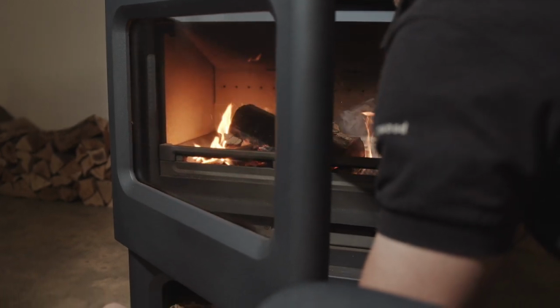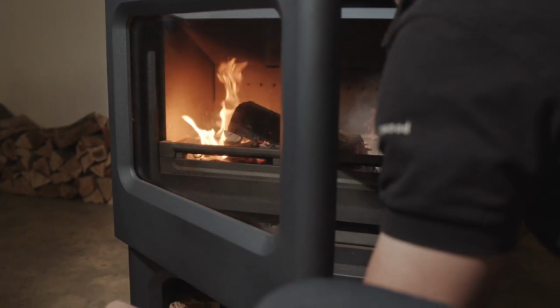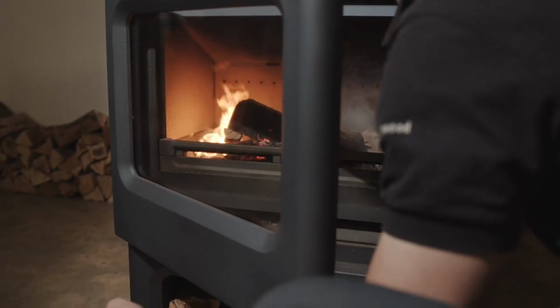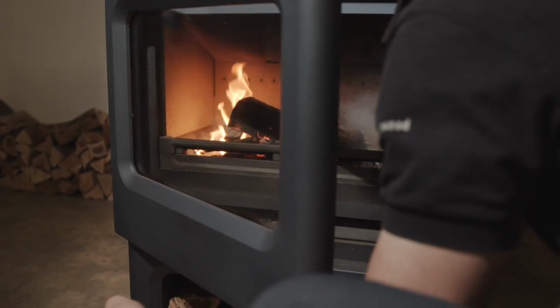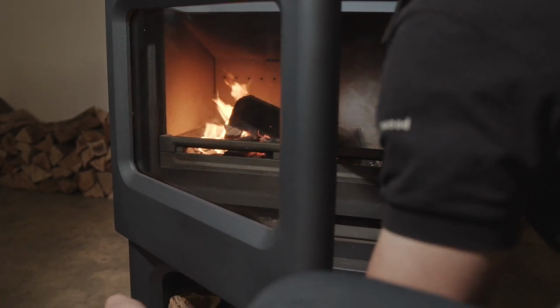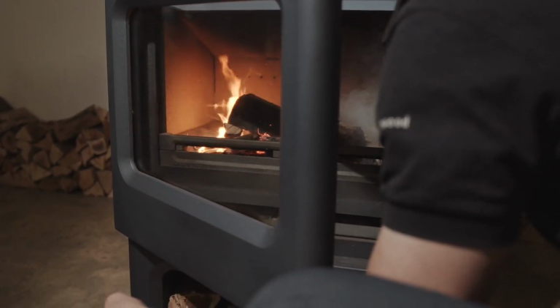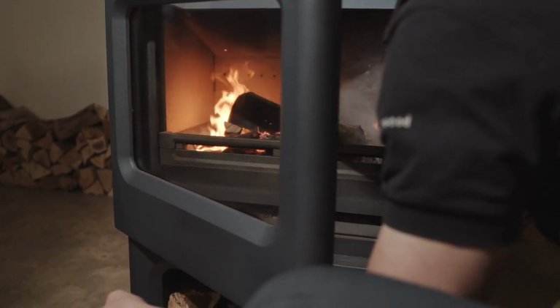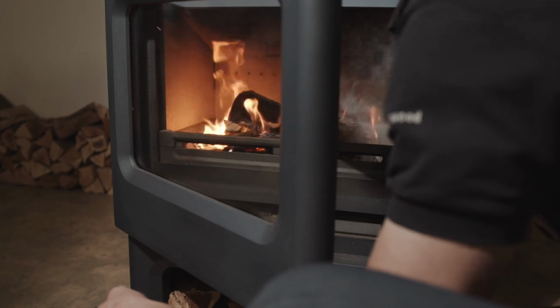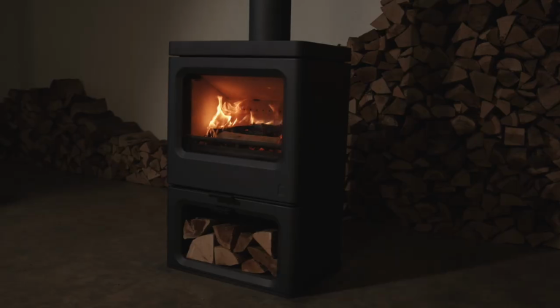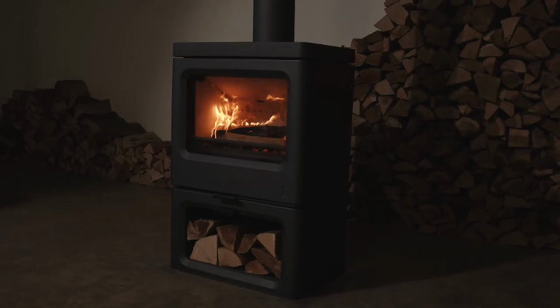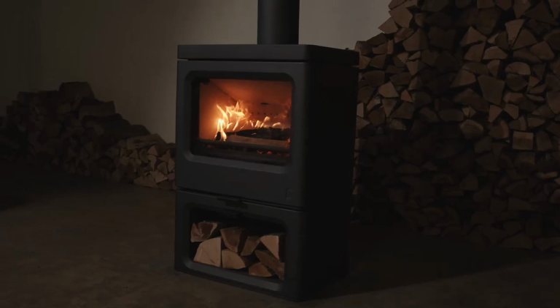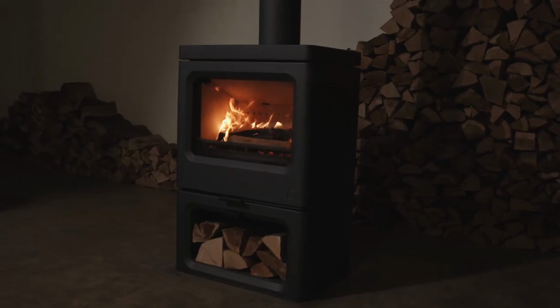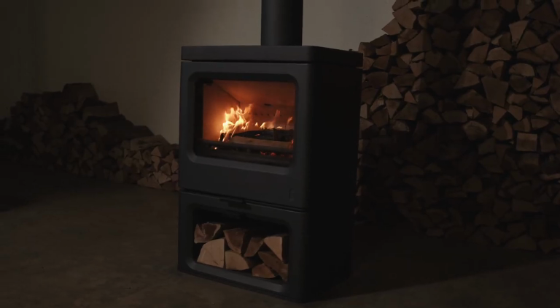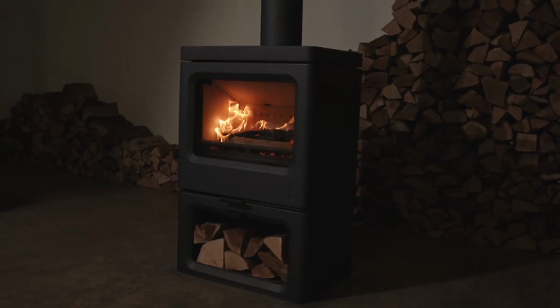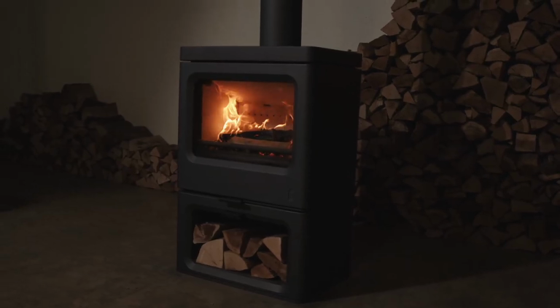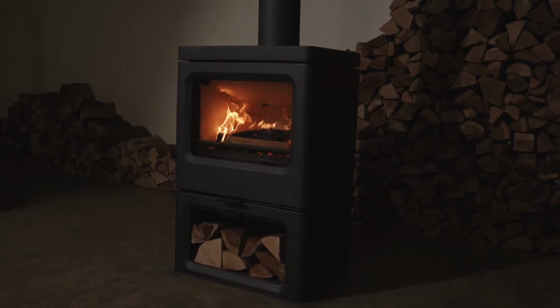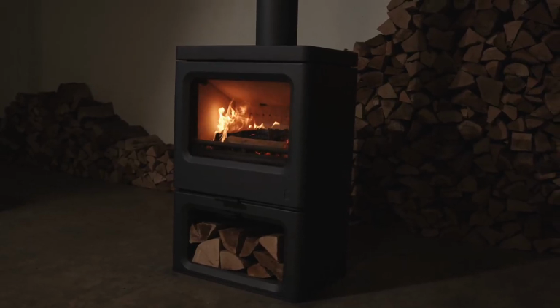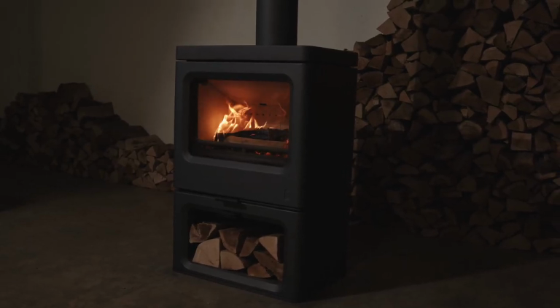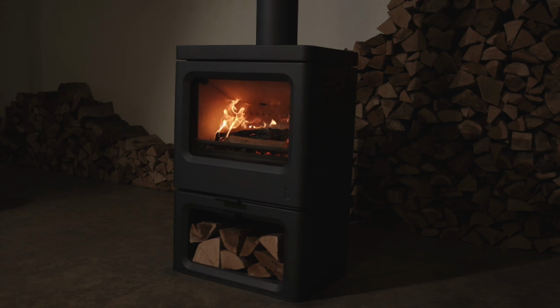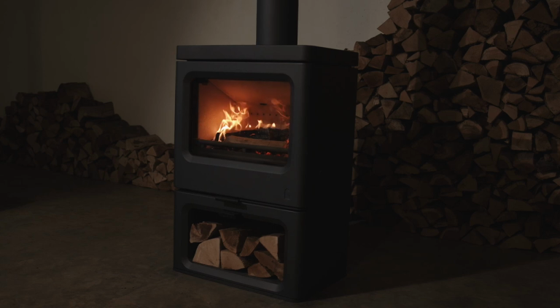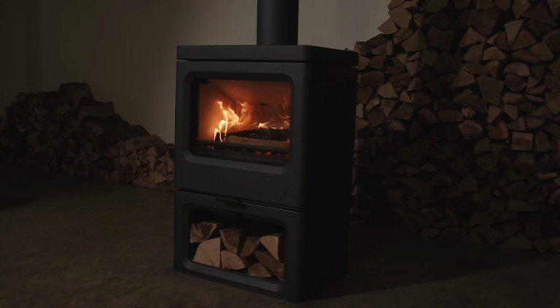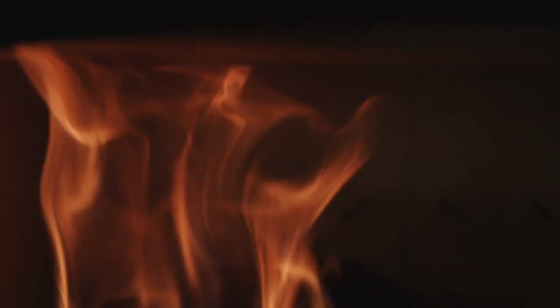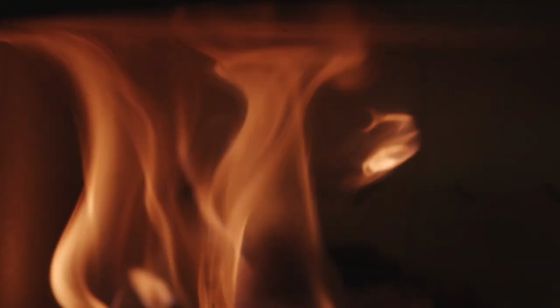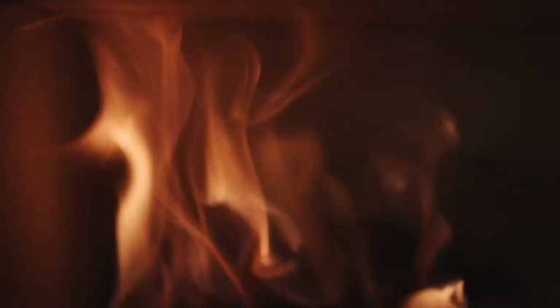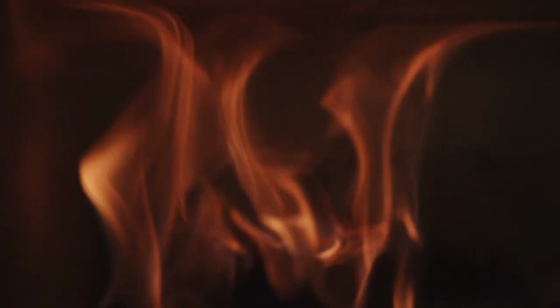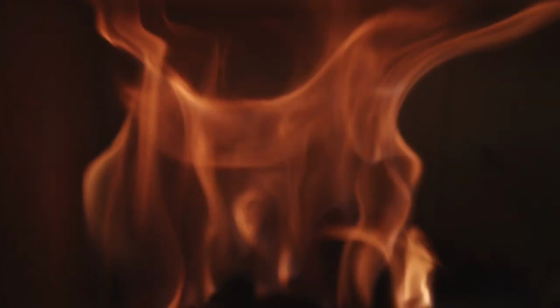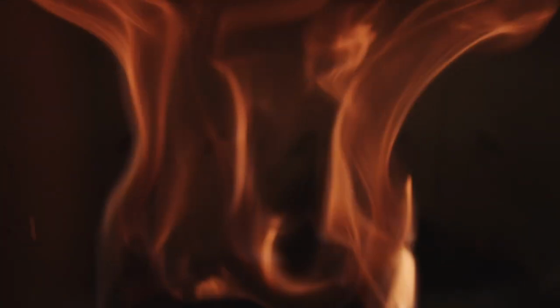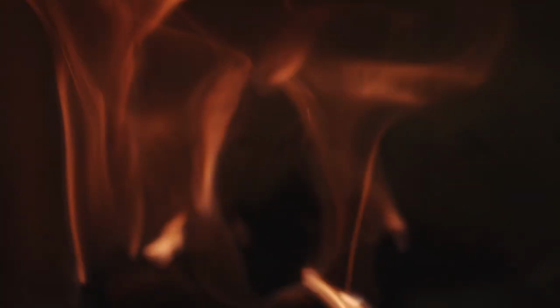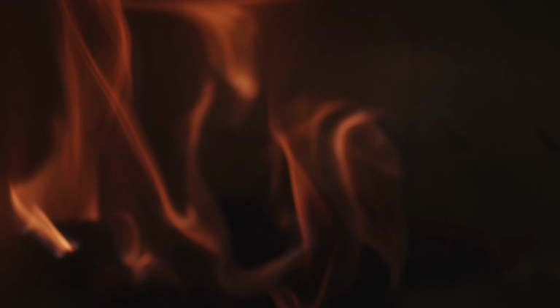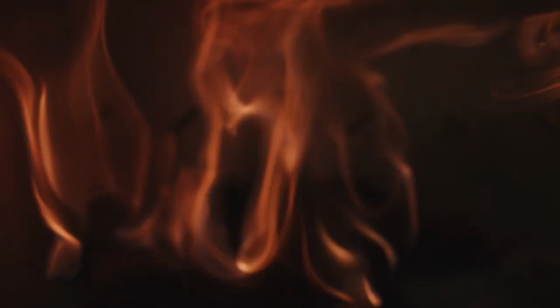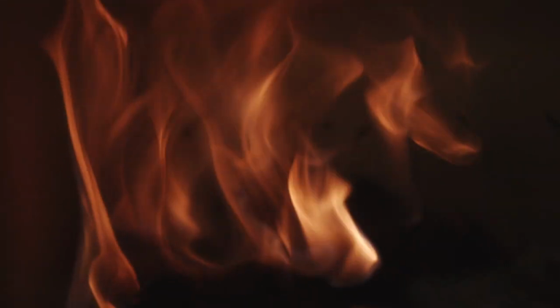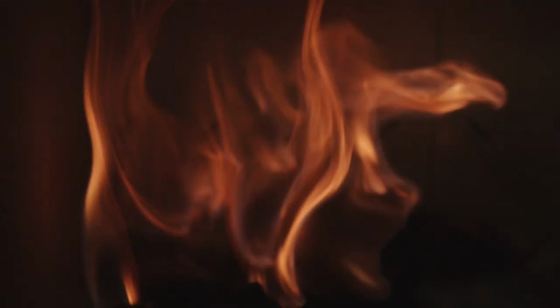All our stoves are available in a choice of eight subtle colorways: Black, Blue, Green, Almond, Pewter, Bronze, Brown, or Gunmetal. And if you fancy a change, the stove can be recolored in situ using one of our paint packs.